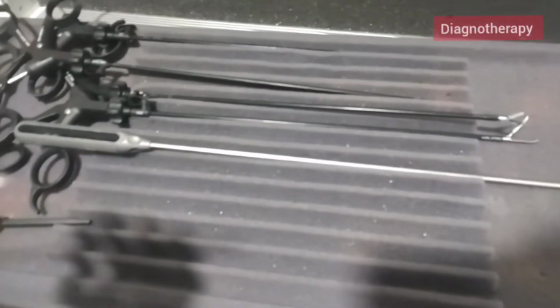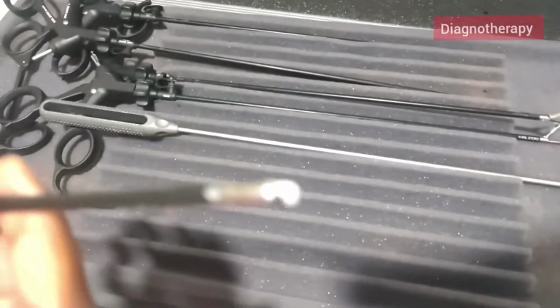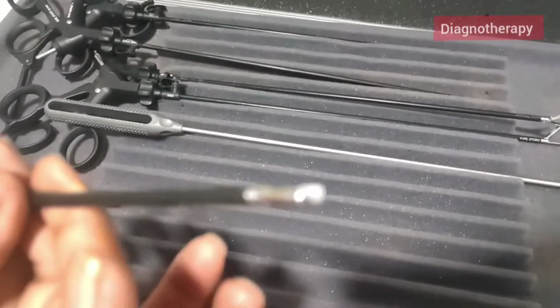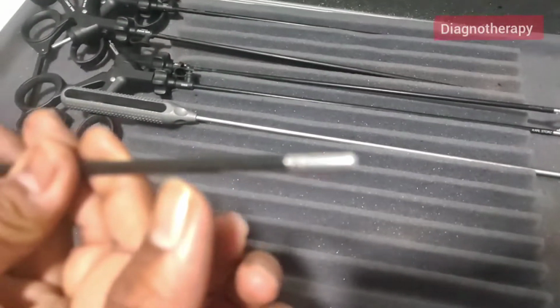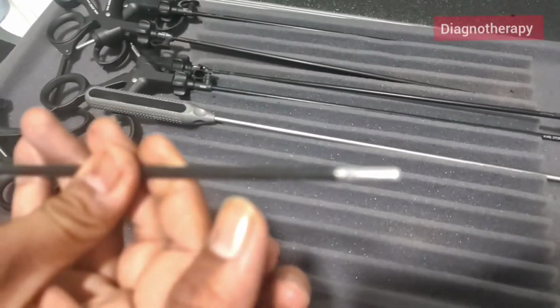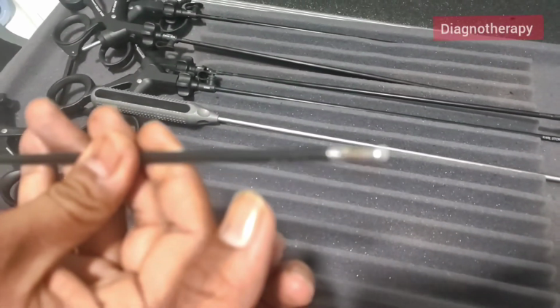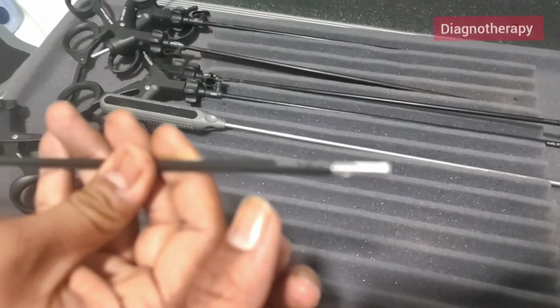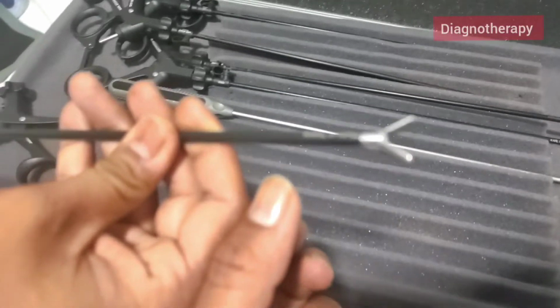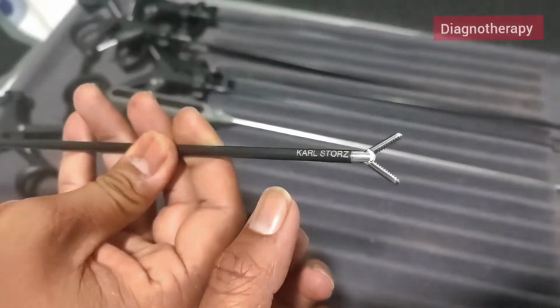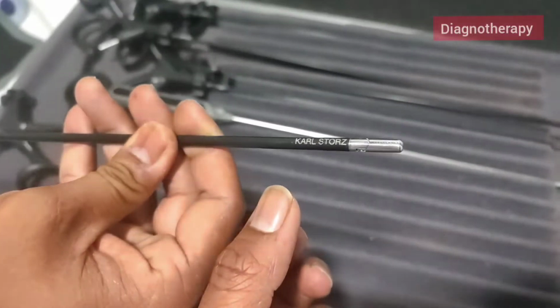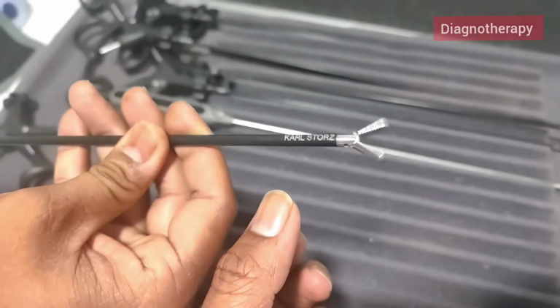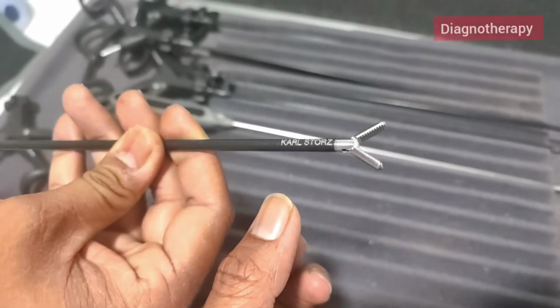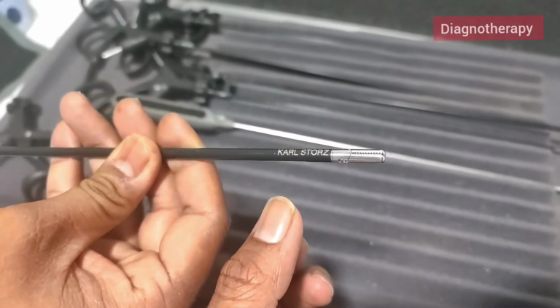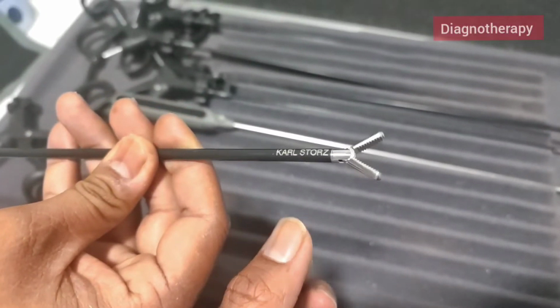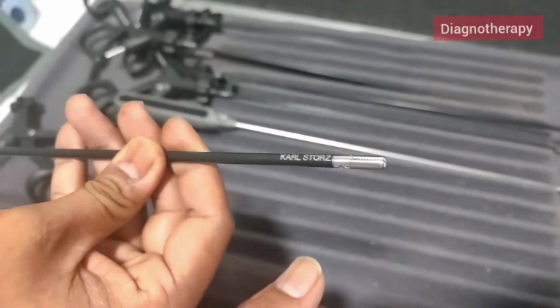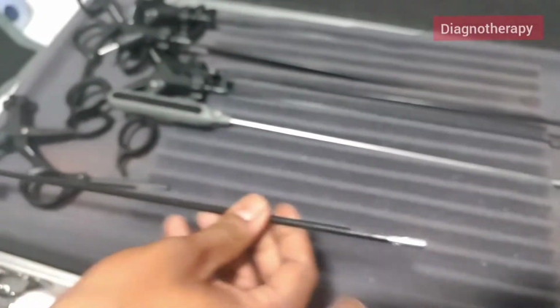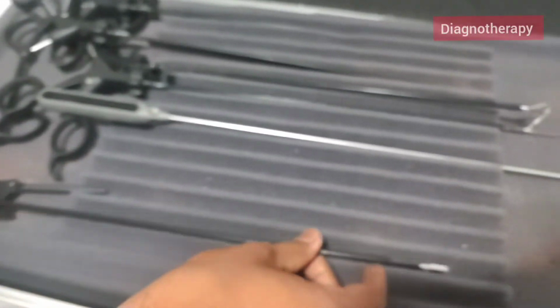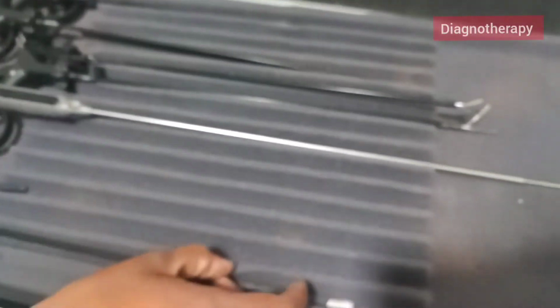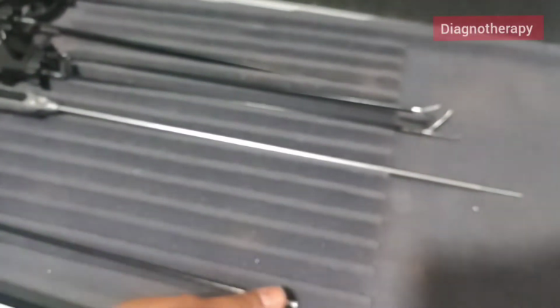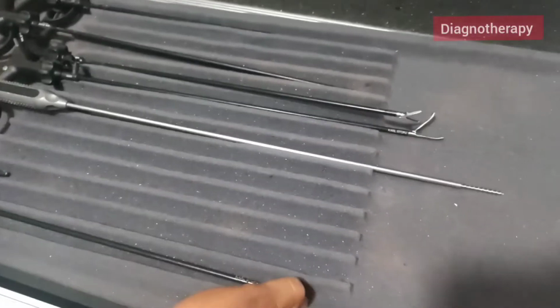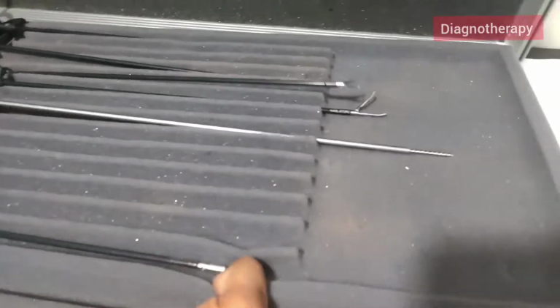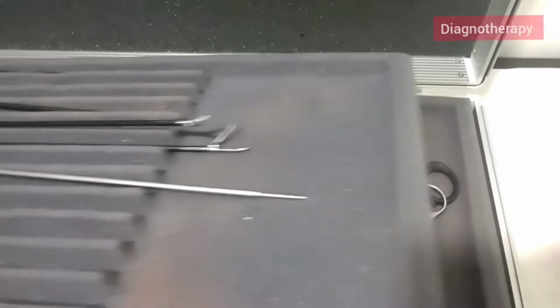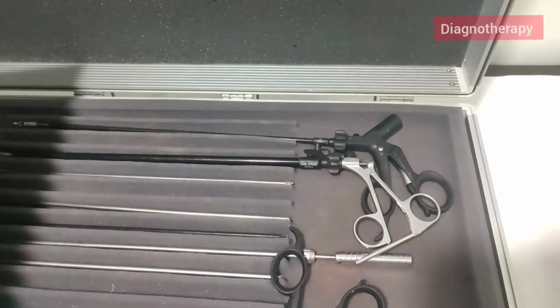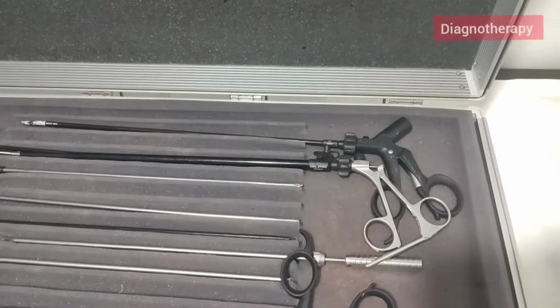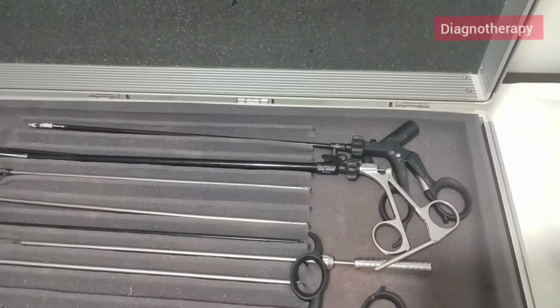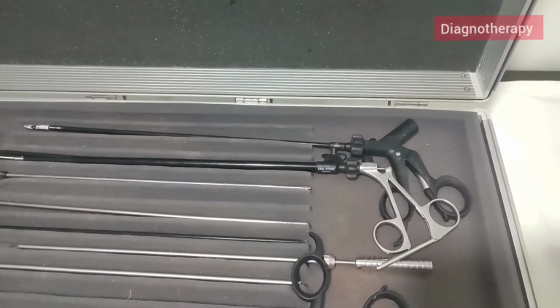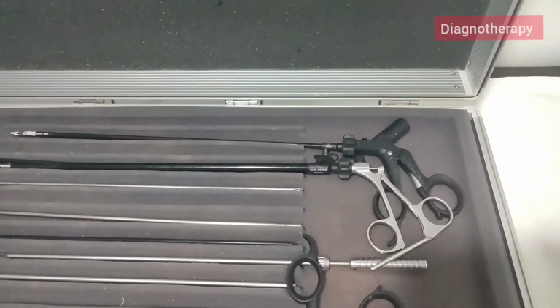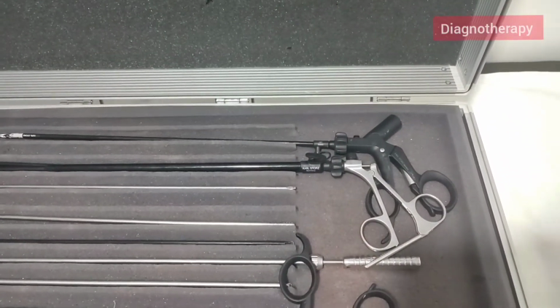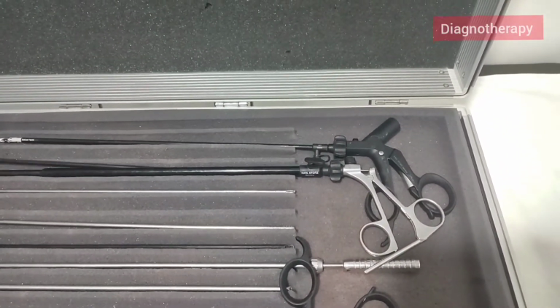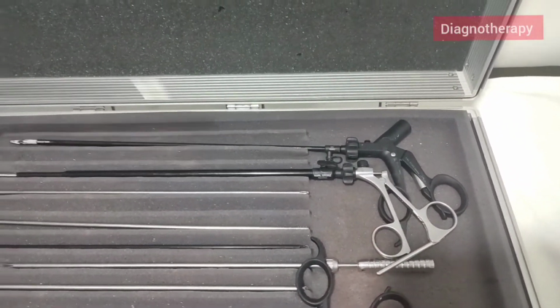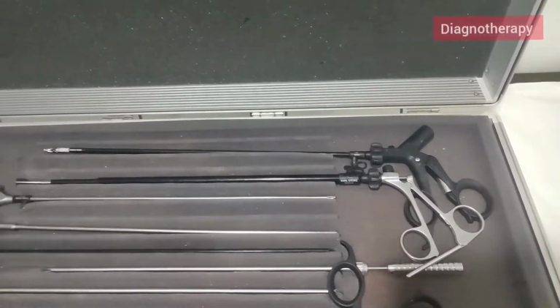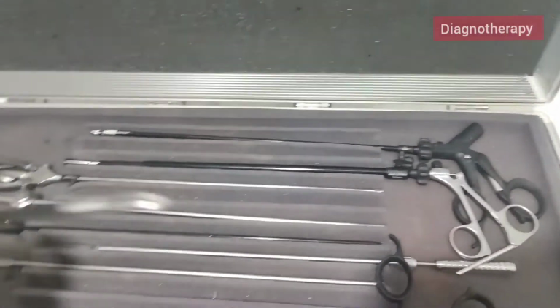Now we have the bowel grasper. You can see only just the distal front end is opening and closing. Now again we have one more grasper.